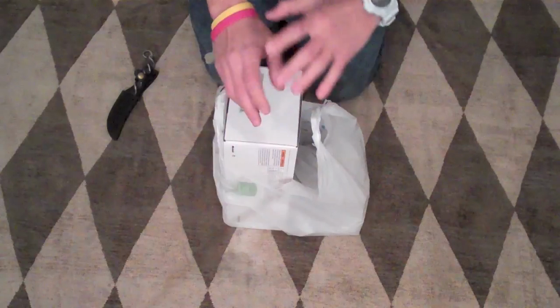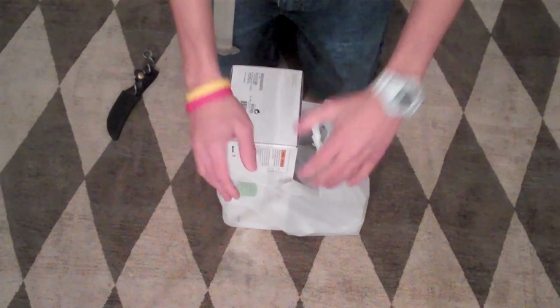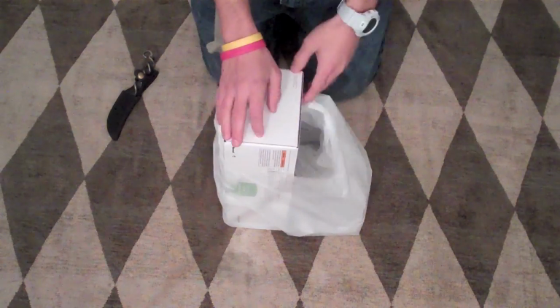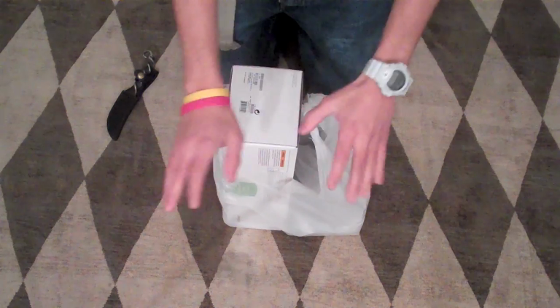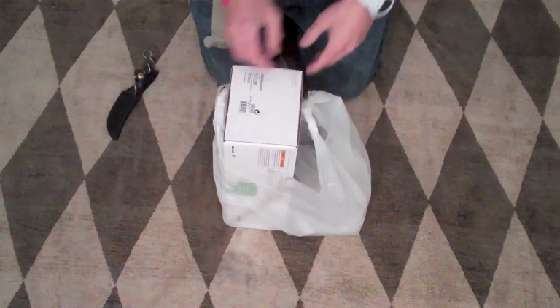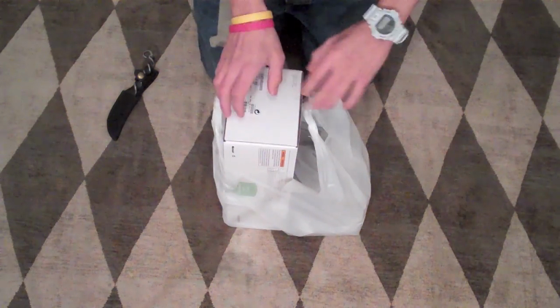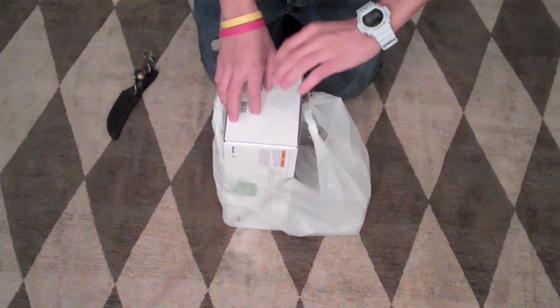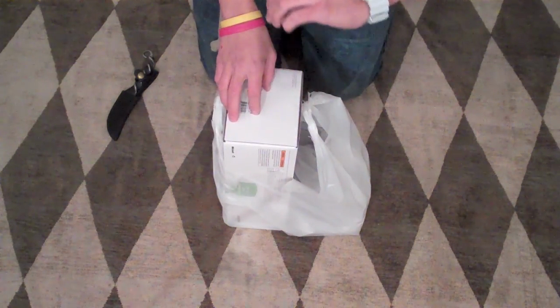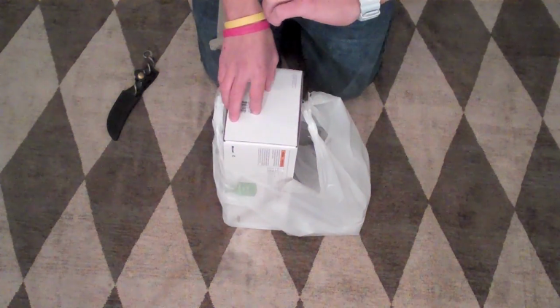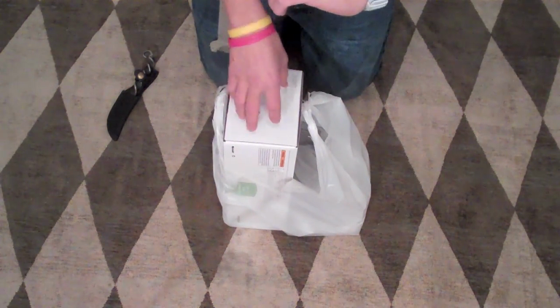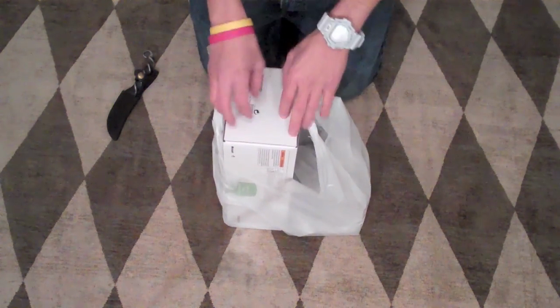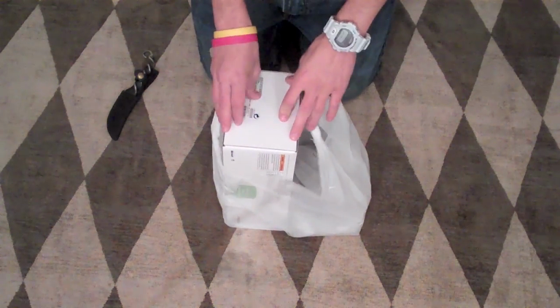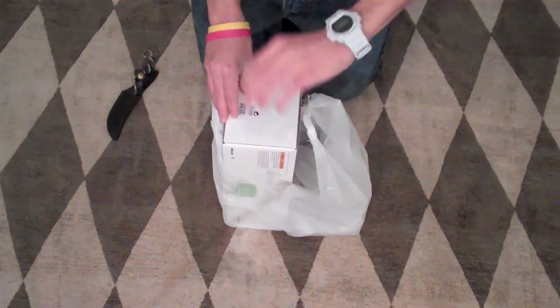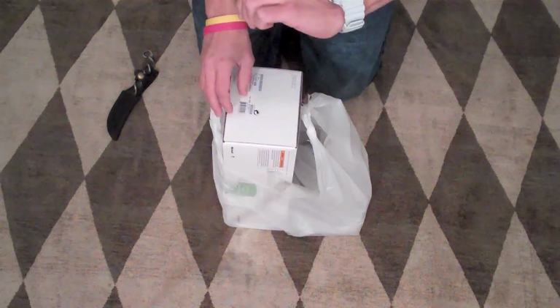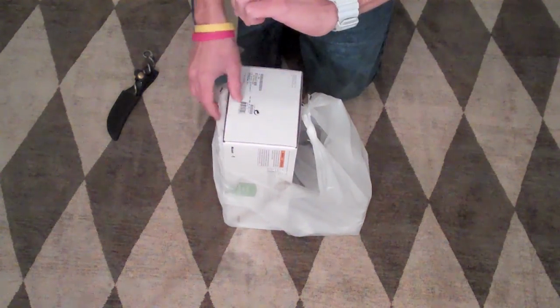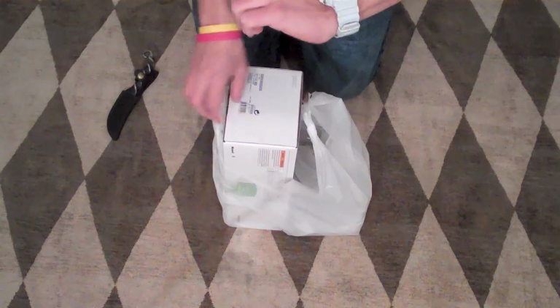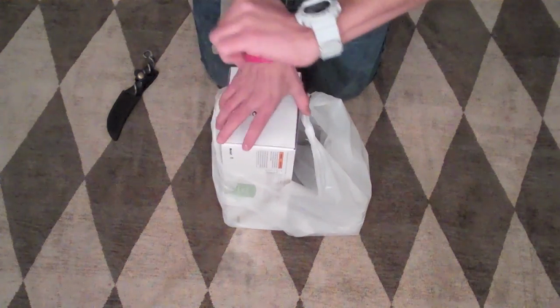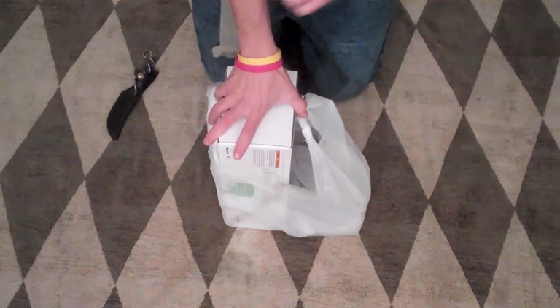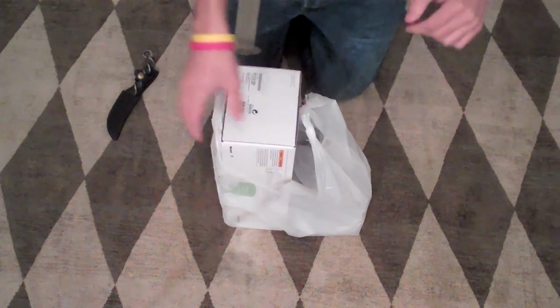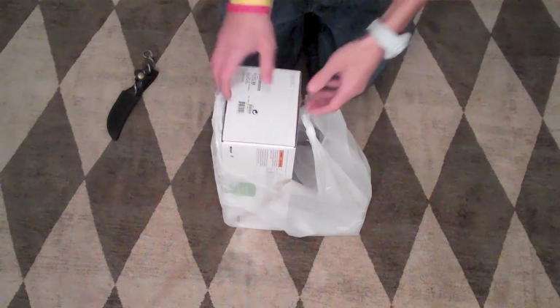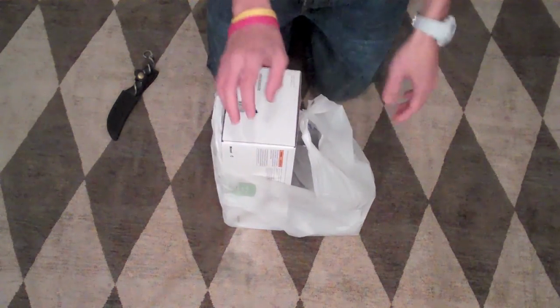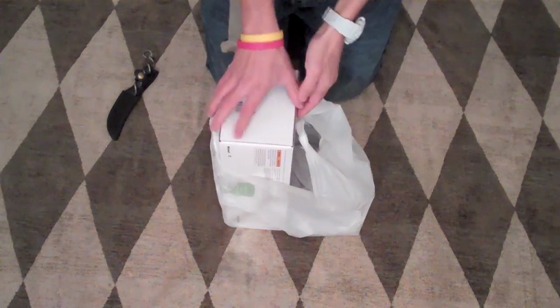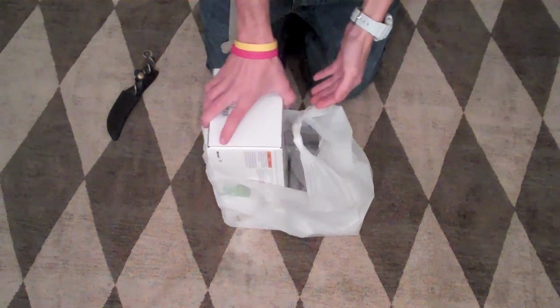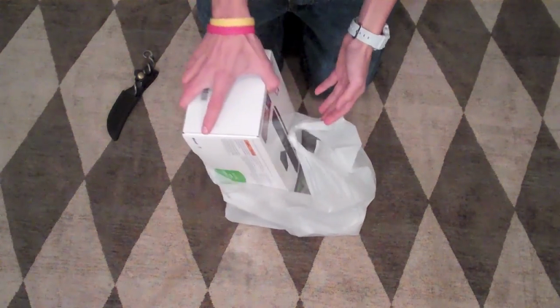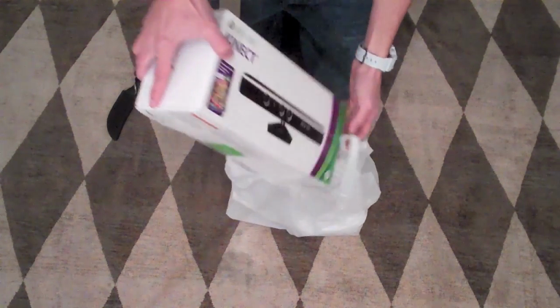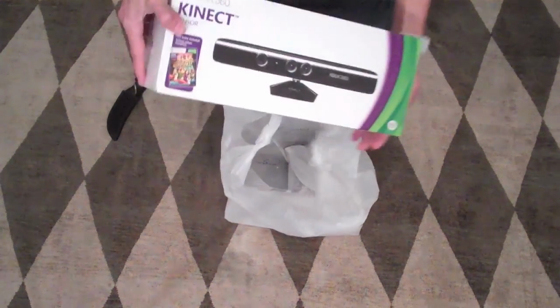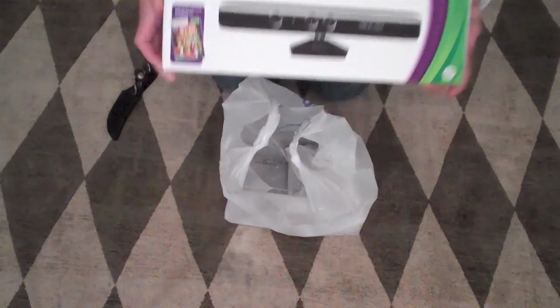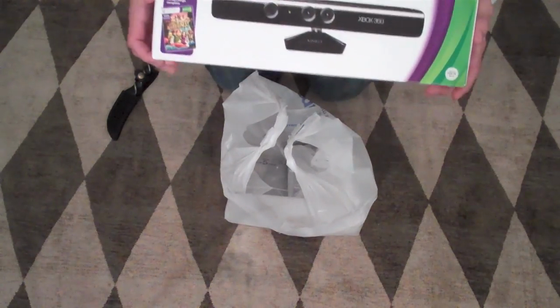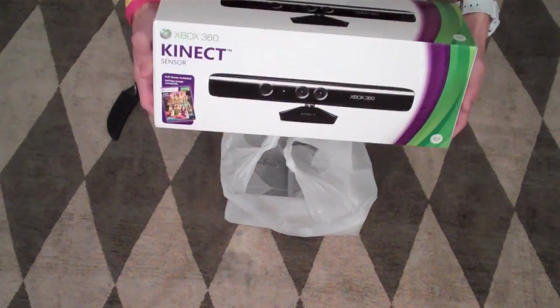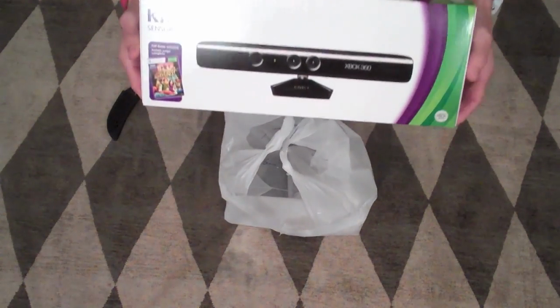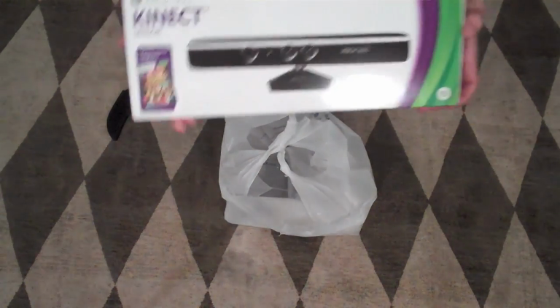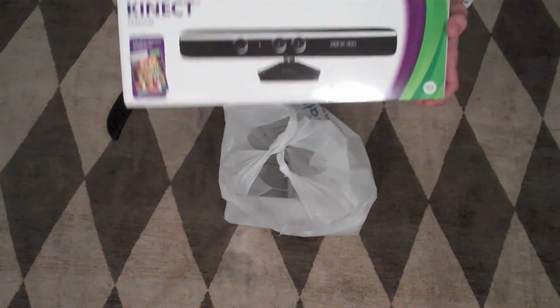Hey guys, what's up? It's Chris here at the Tricpods, and today is officially November 4th, 2010. It's 12:39 AM. I just got back from Walmart, and I have with me Xbox 360 Kinect.